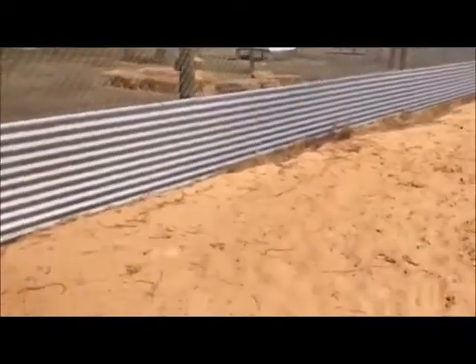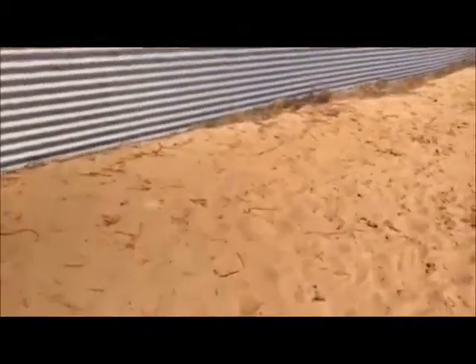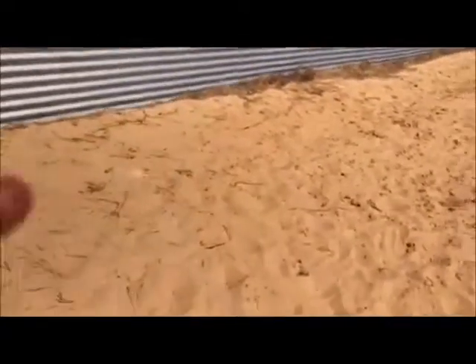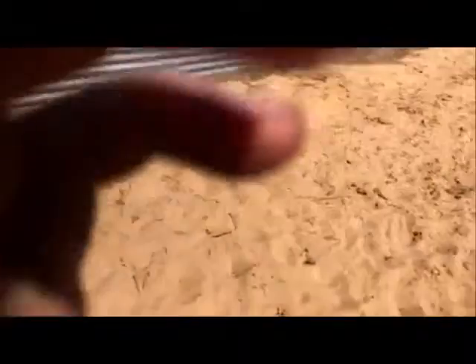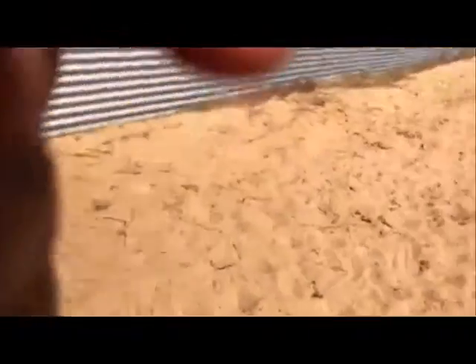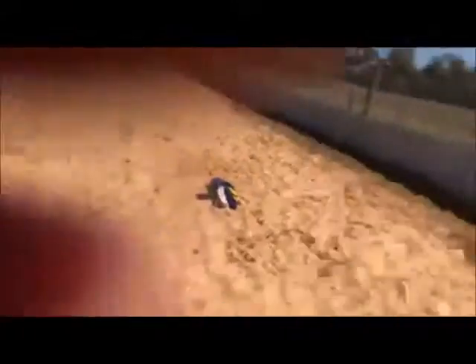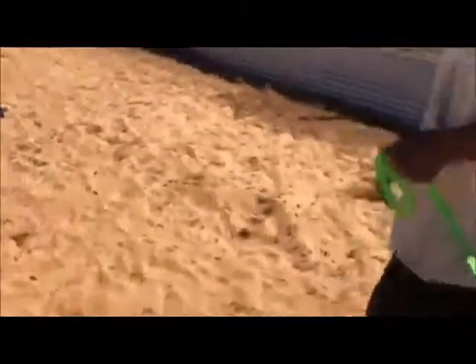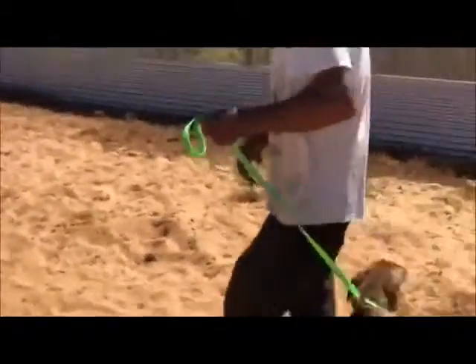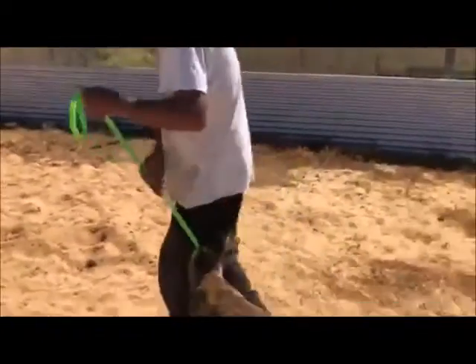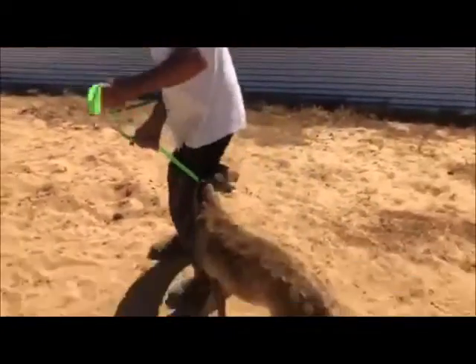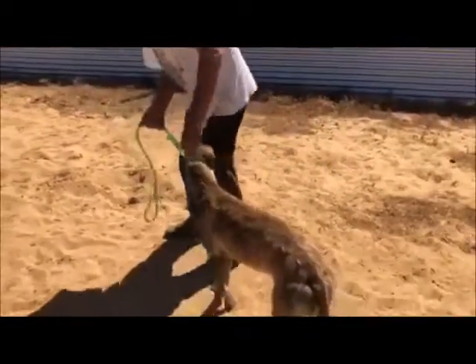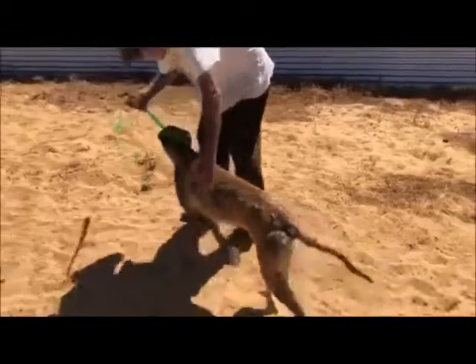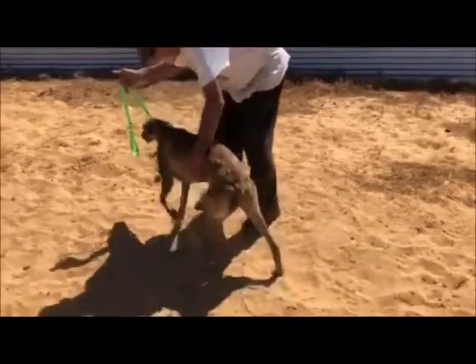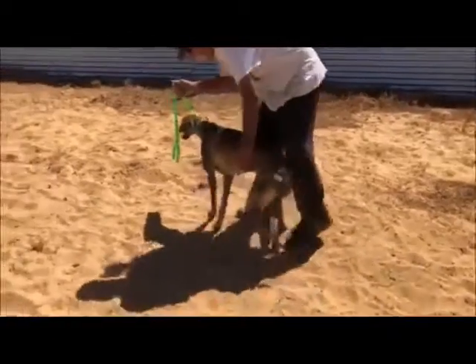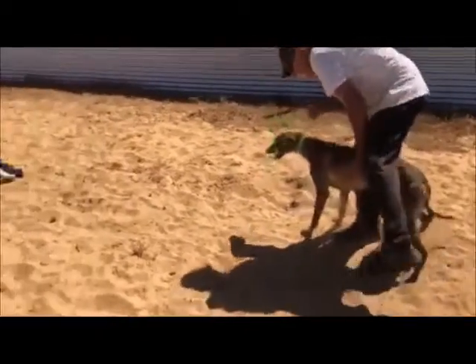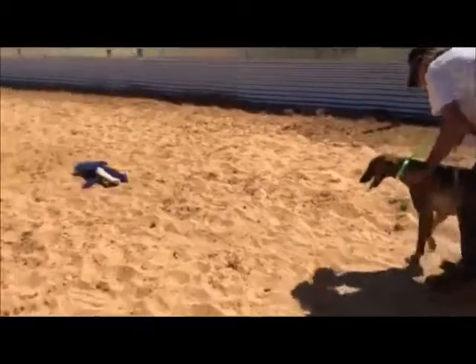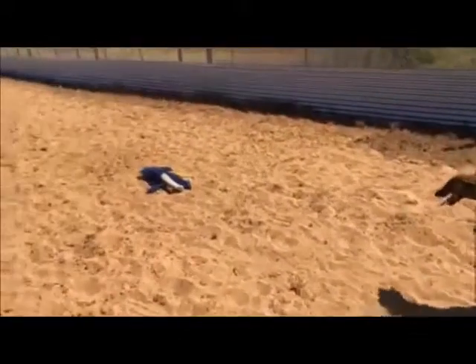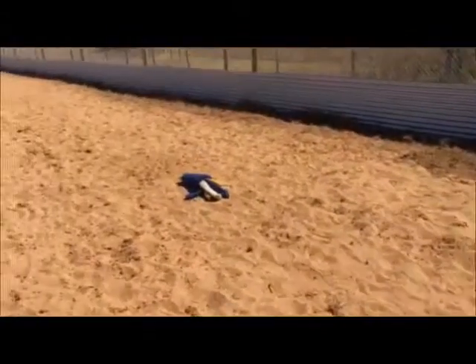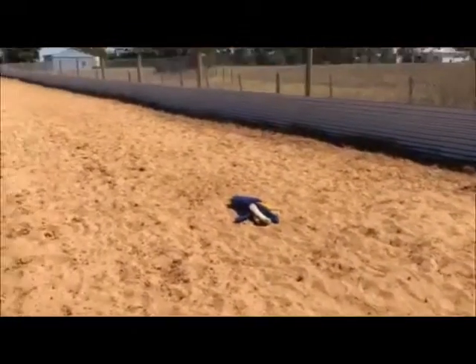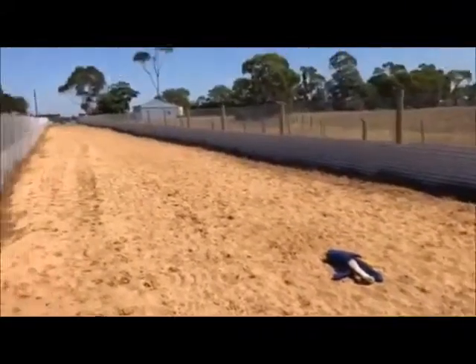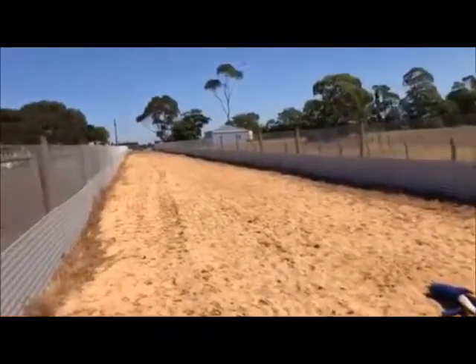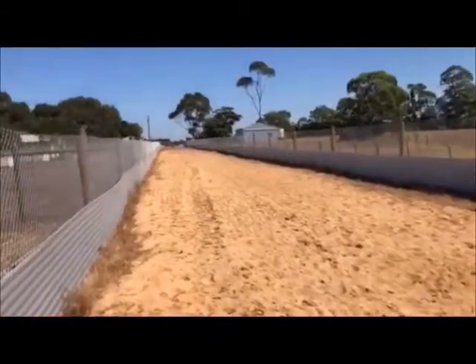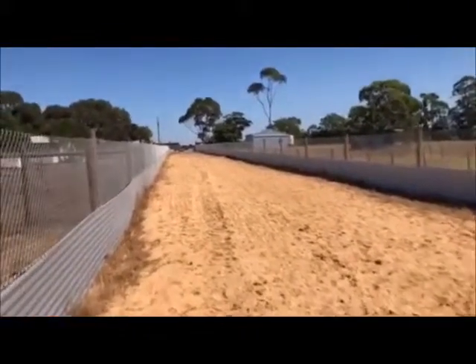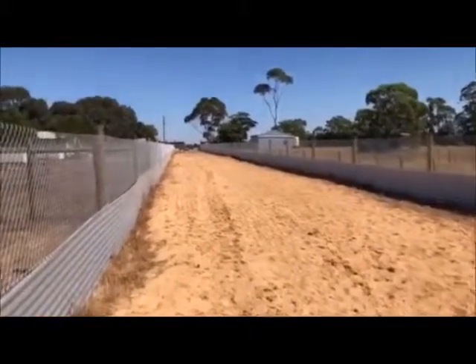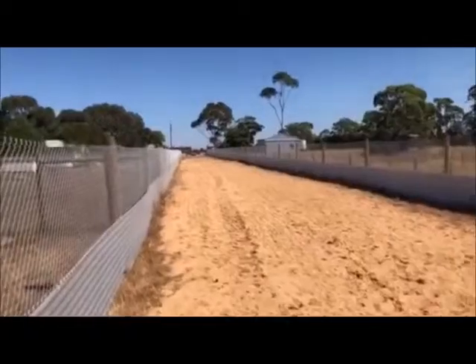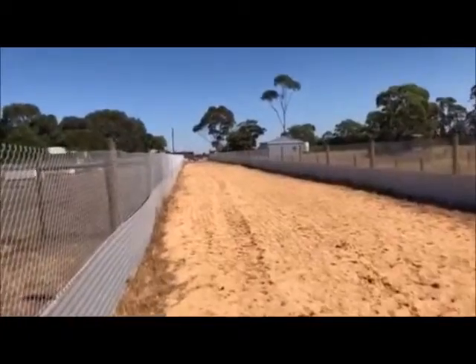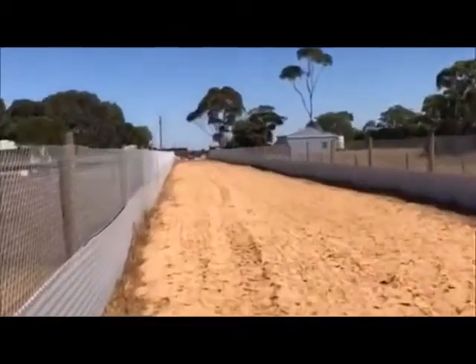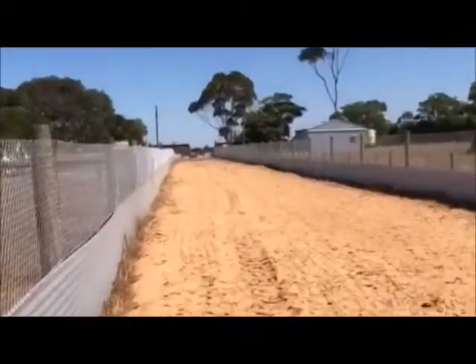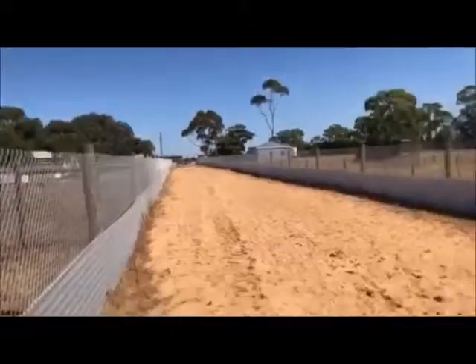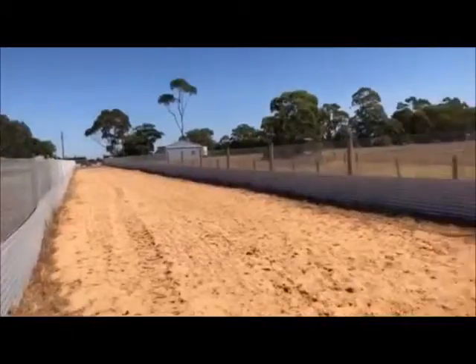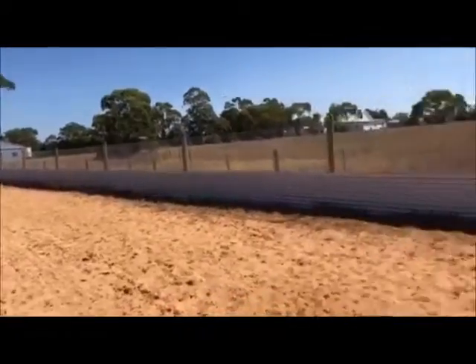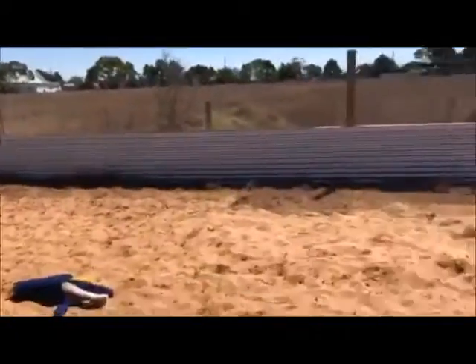There you go Ian, nice, thank you. So Ian's here with her, we've got the octopus over here and we've got Stephen right down the end. So we're talking about 150 metres from start to beginning.